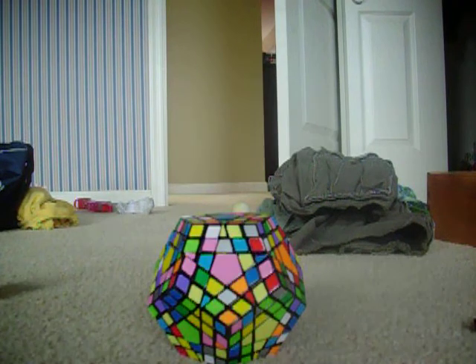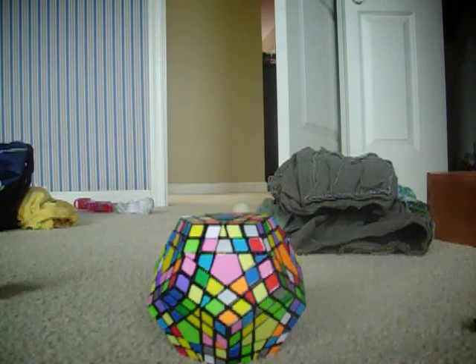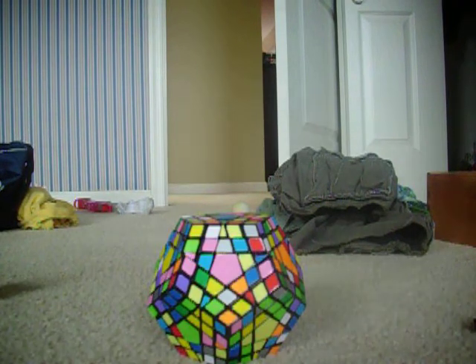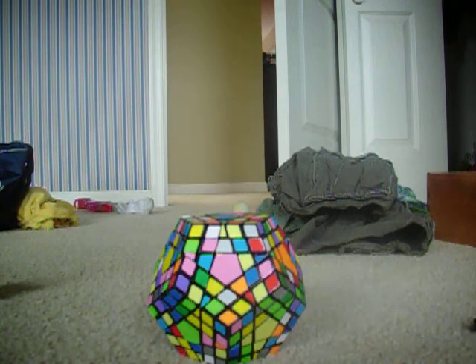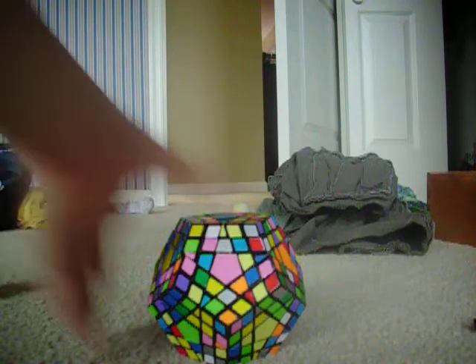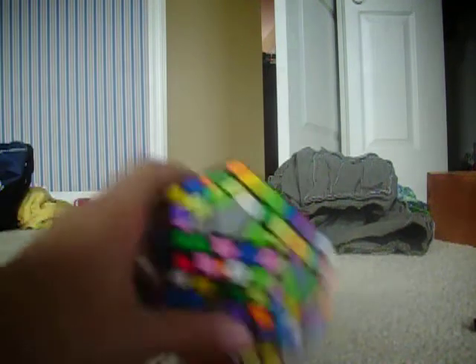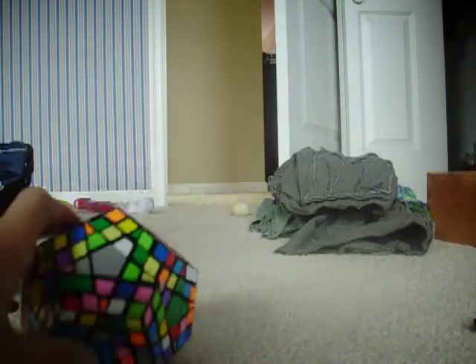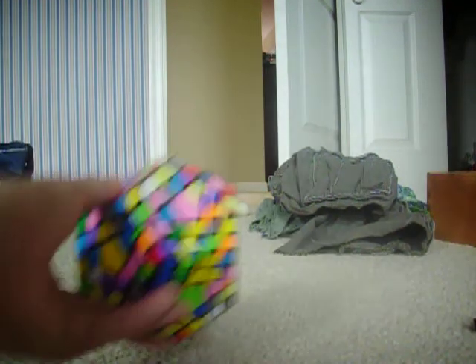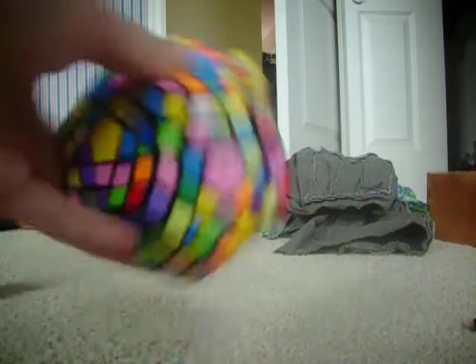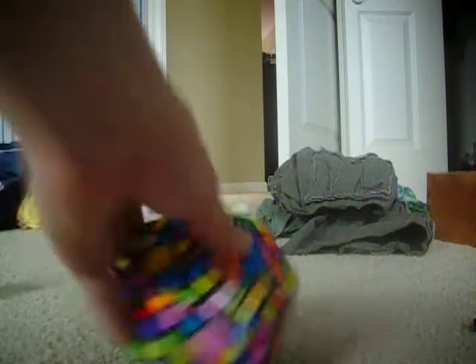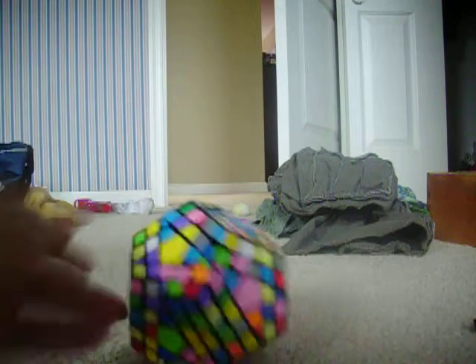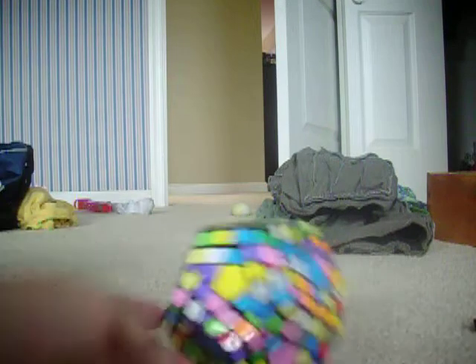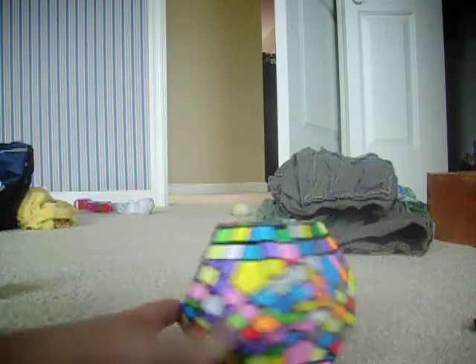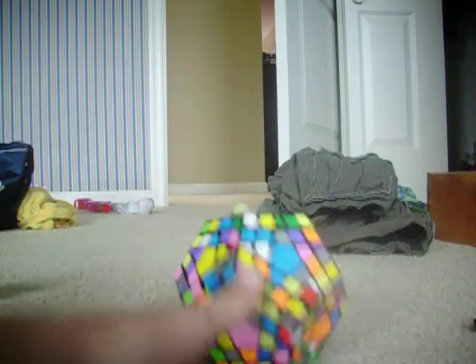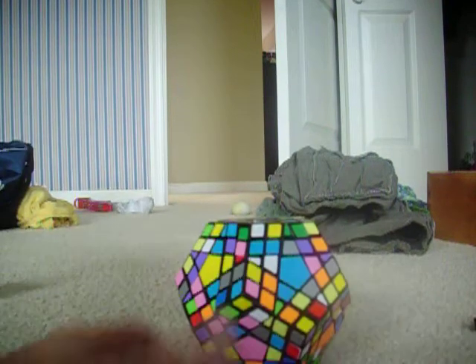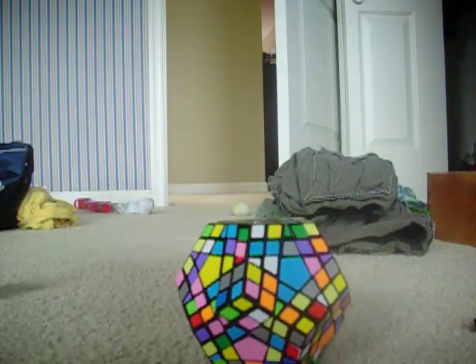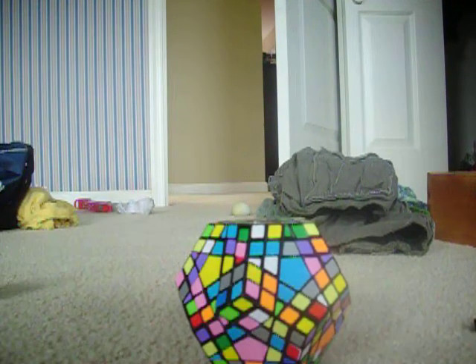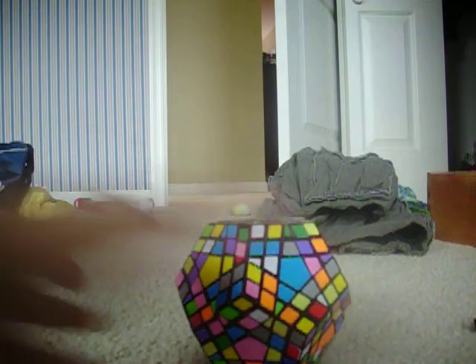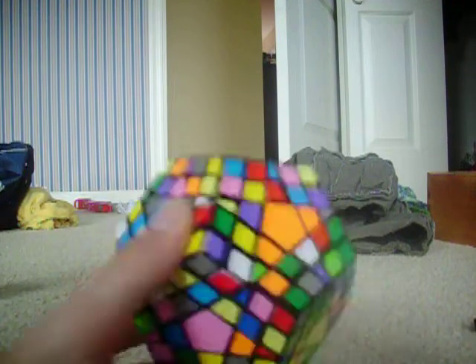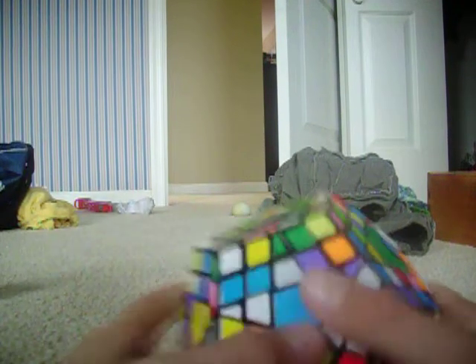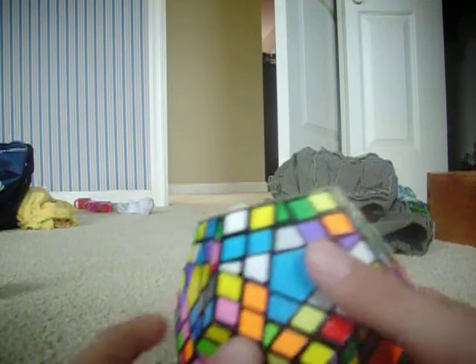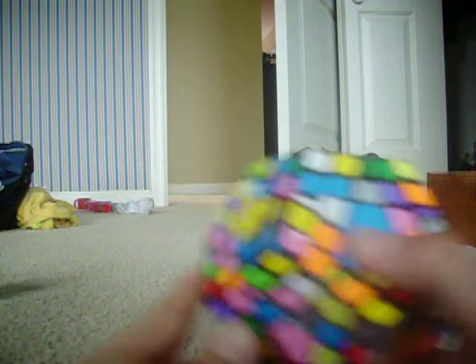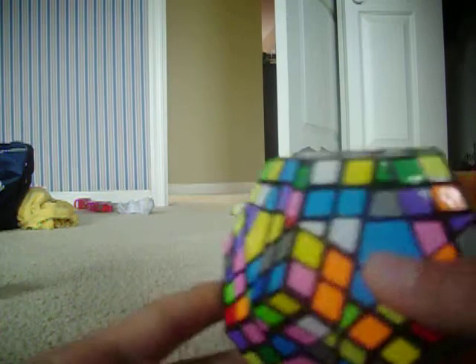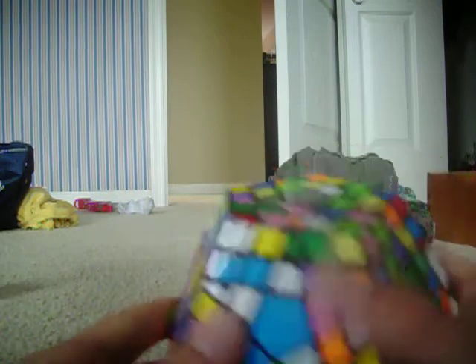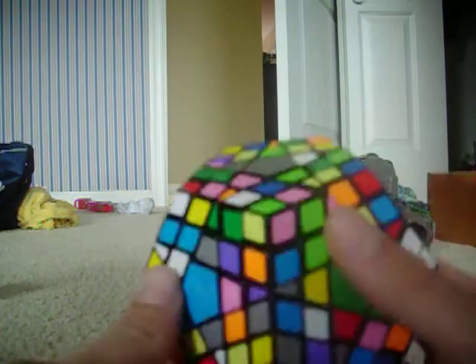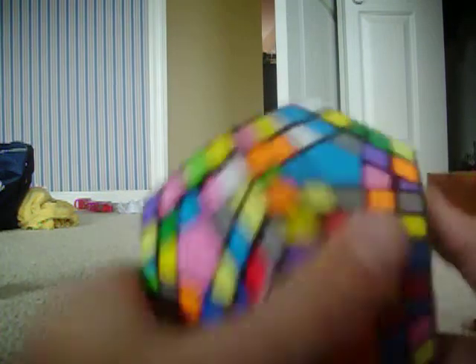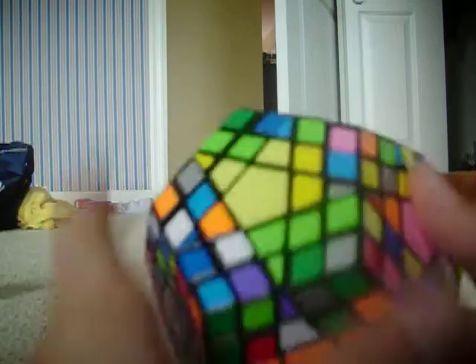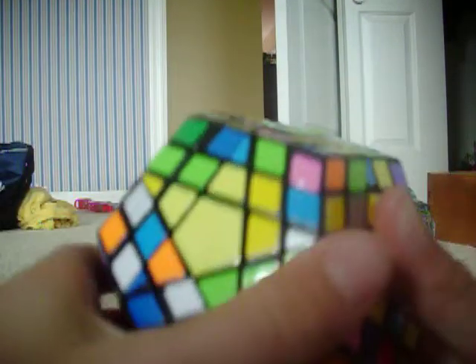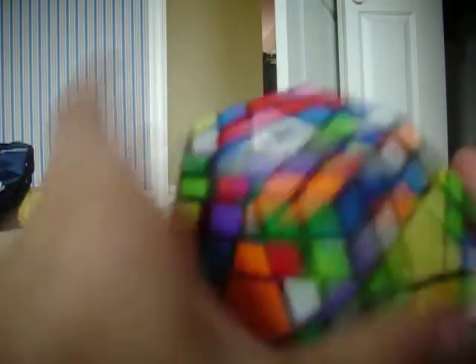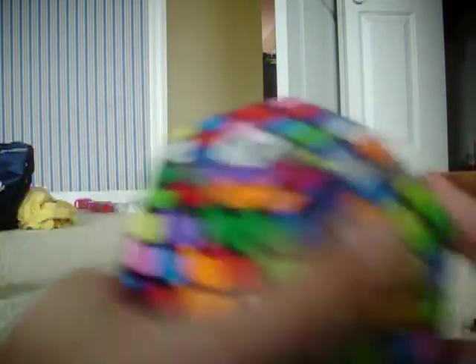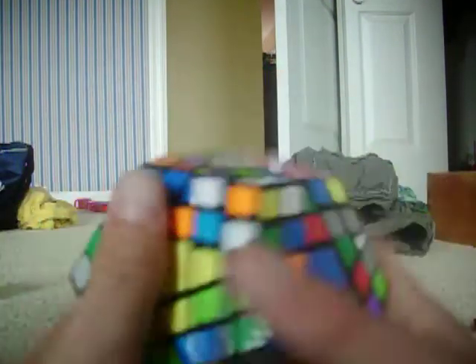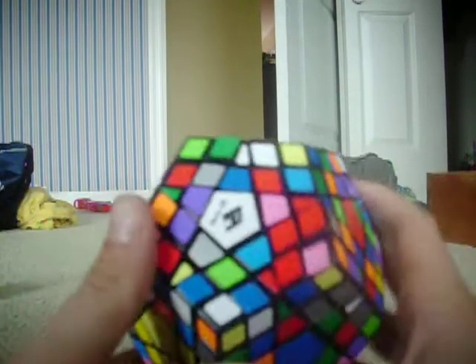First off, it is very, very similar to a 5x5. Basically, what I do is I start on white.